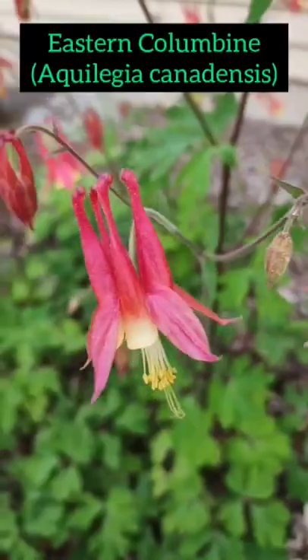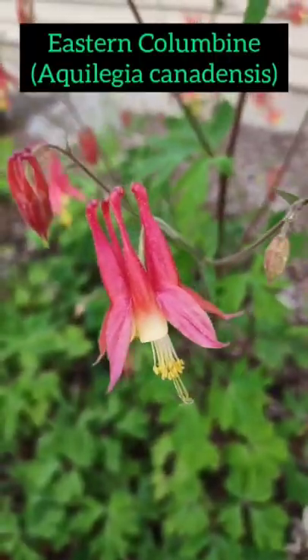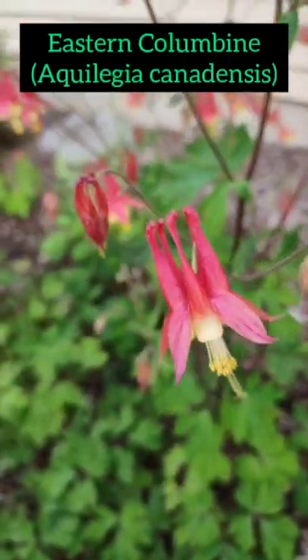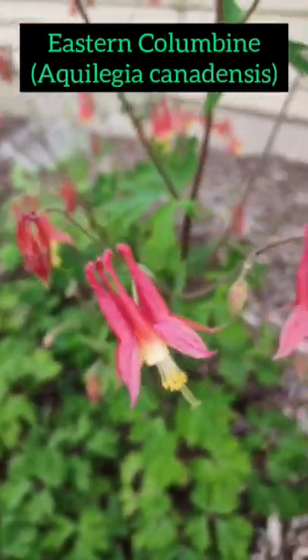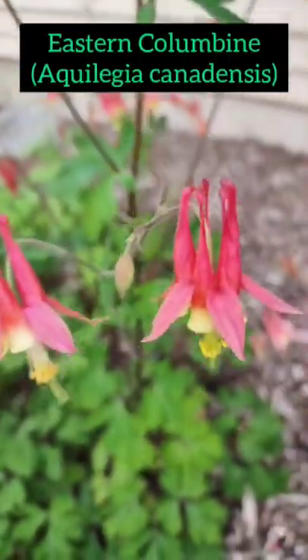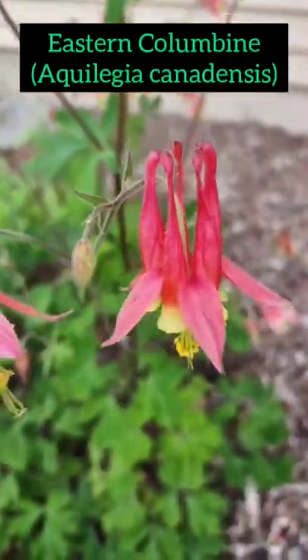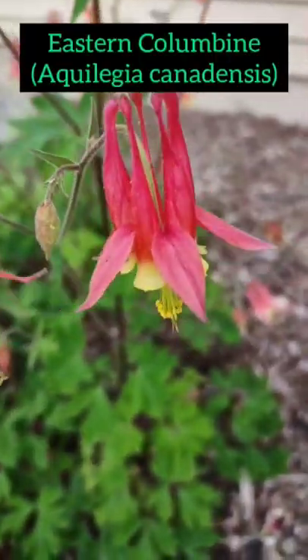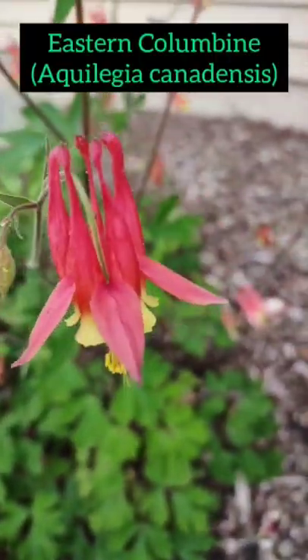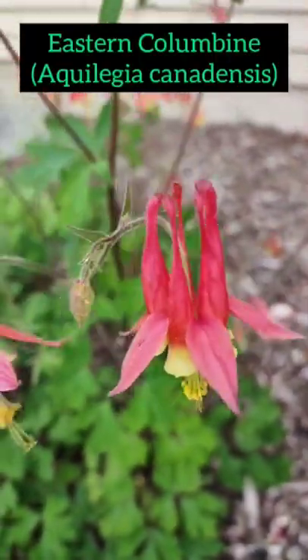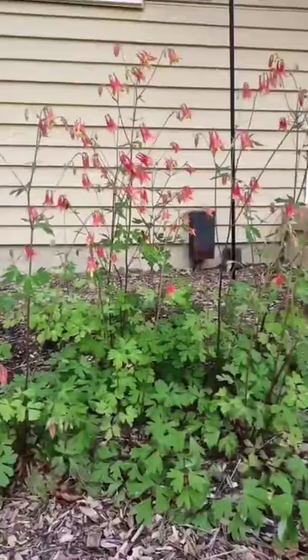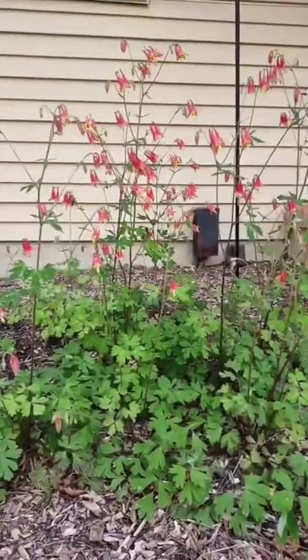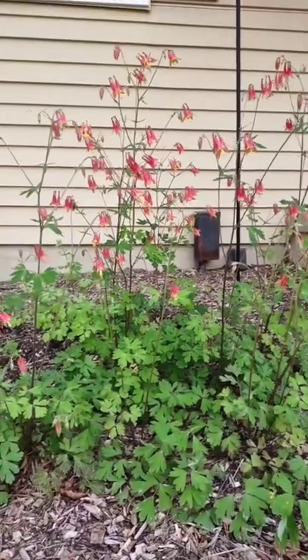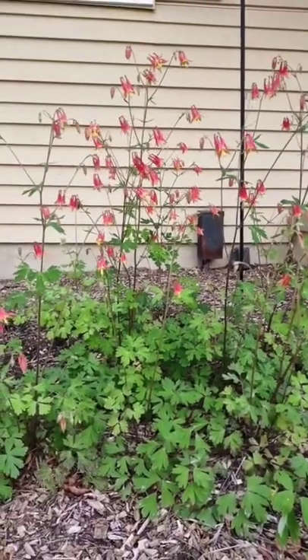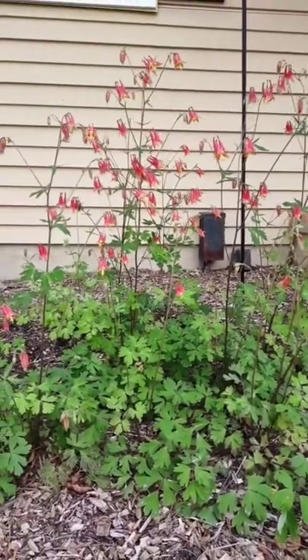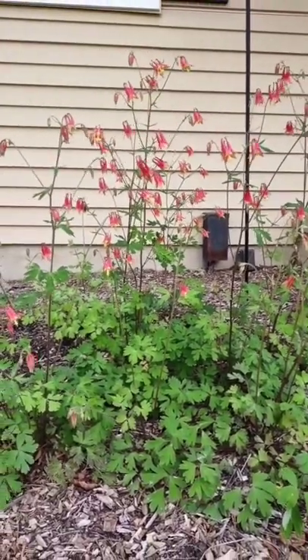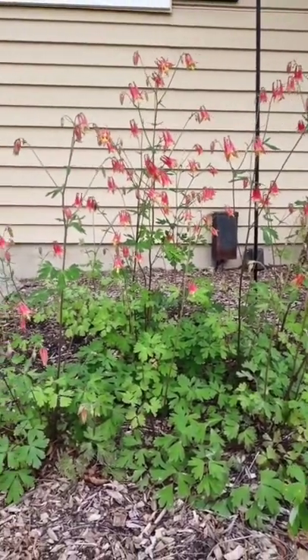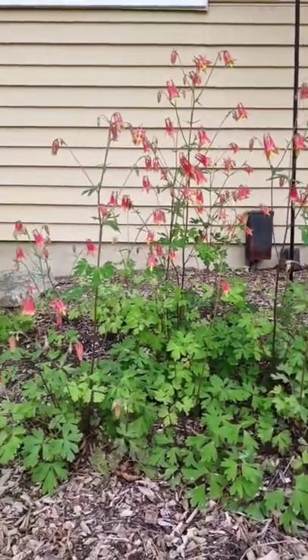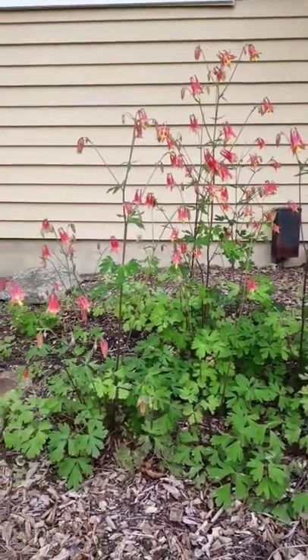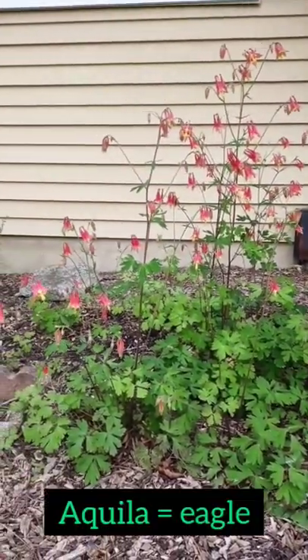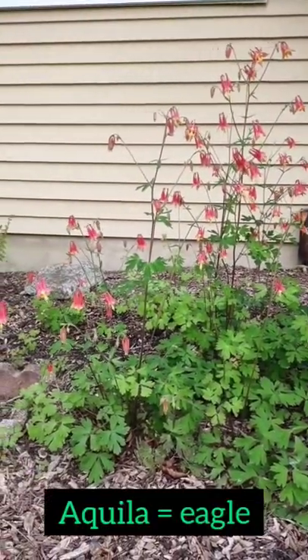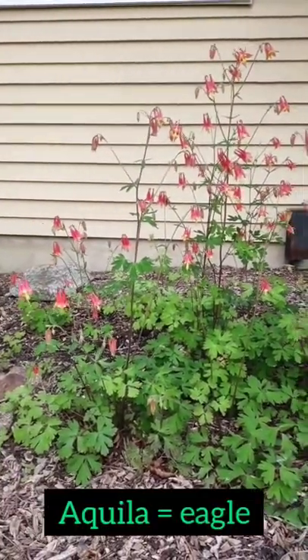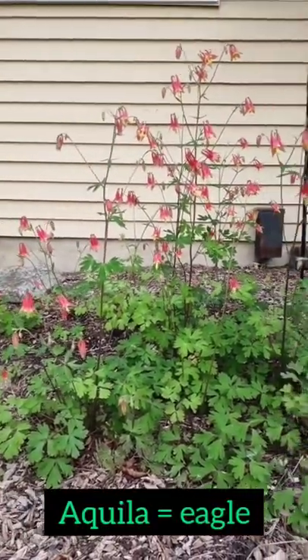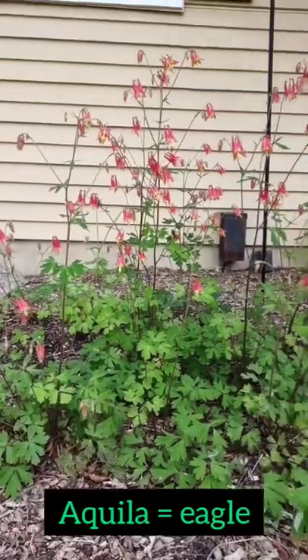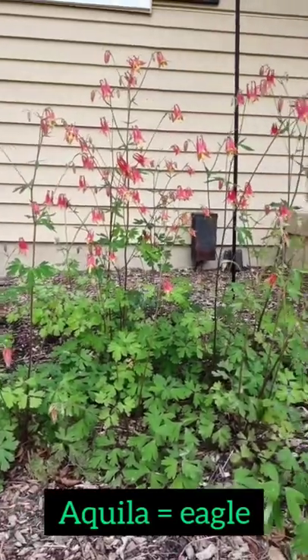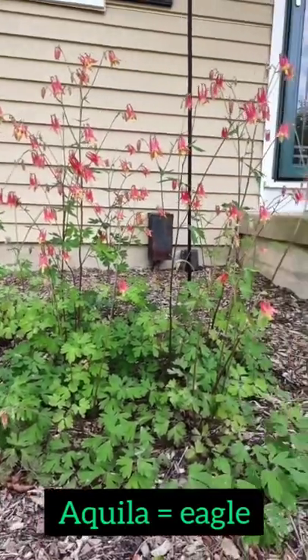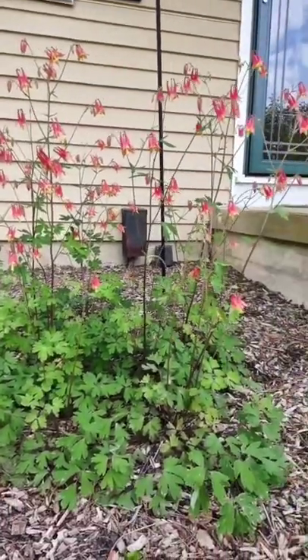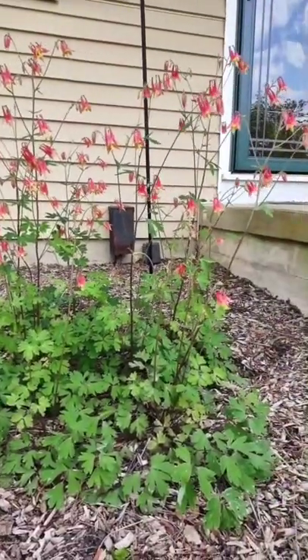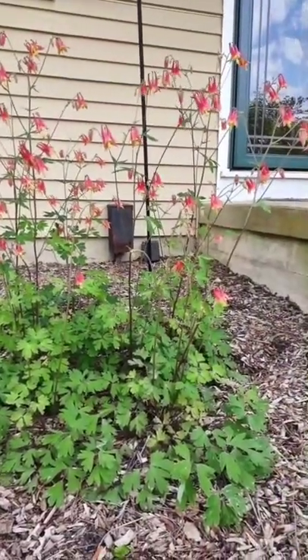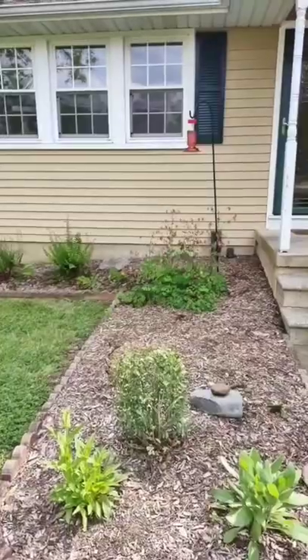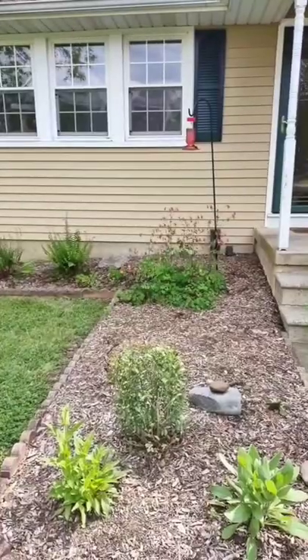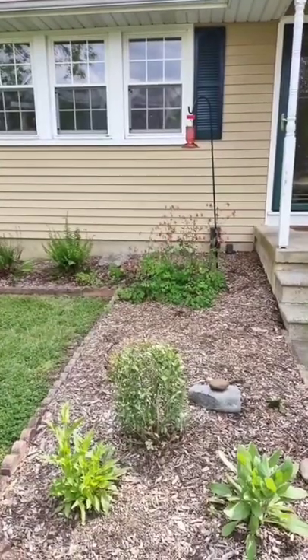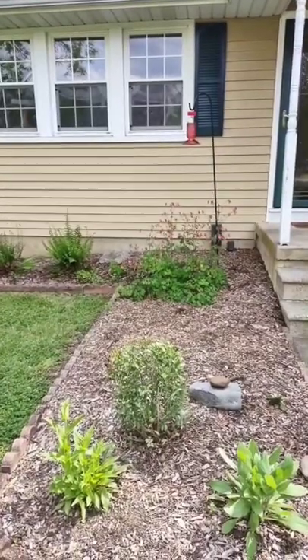This is the eastern columbine, Aquilegia canadensis. The genus name Aquilegia comes from the Latin word aquila, which means eagle. Many believe the pointy petals of columbines resemble an eagle's talons.